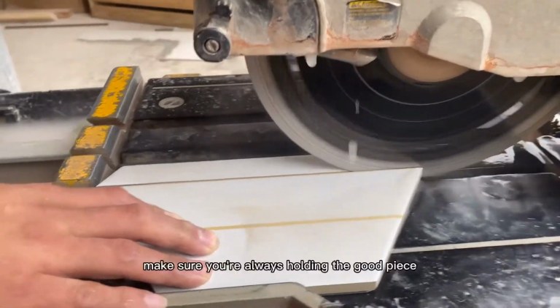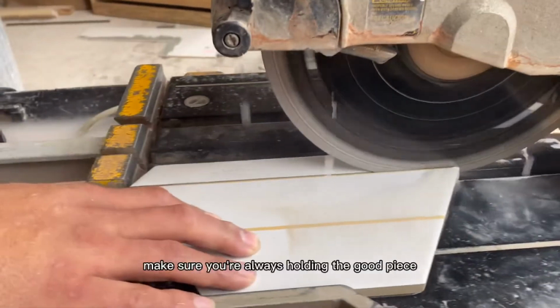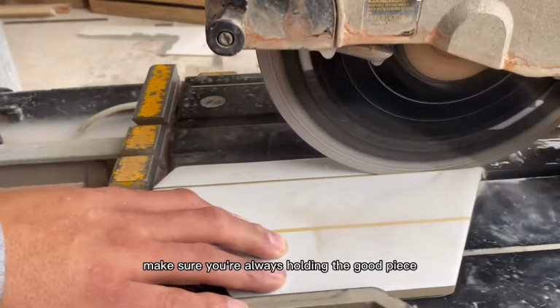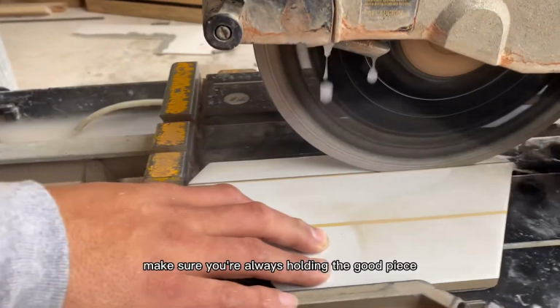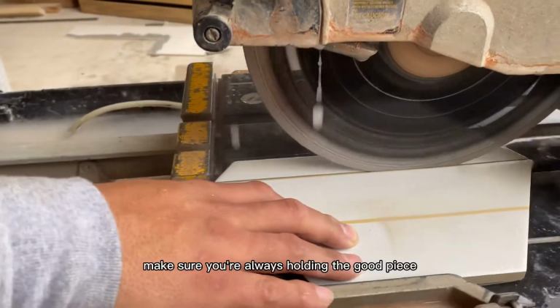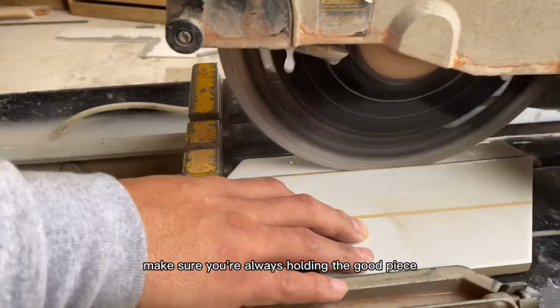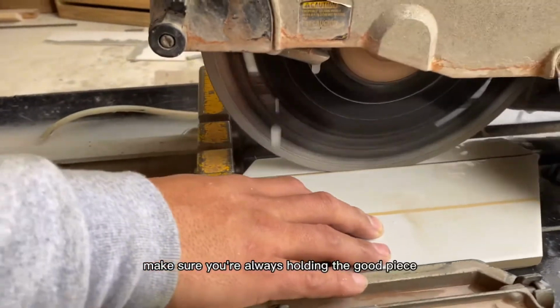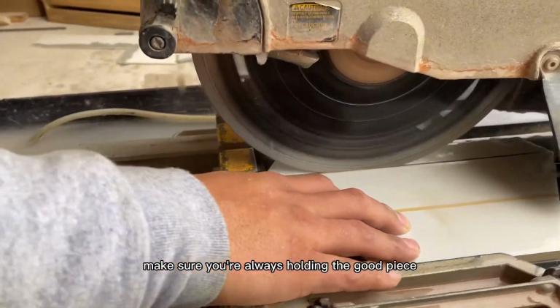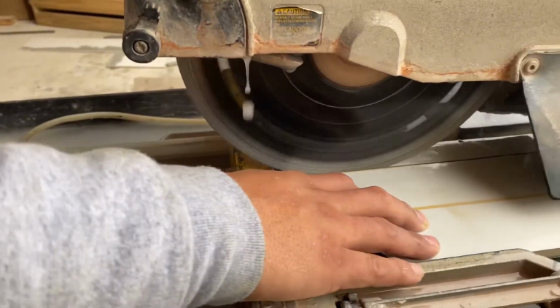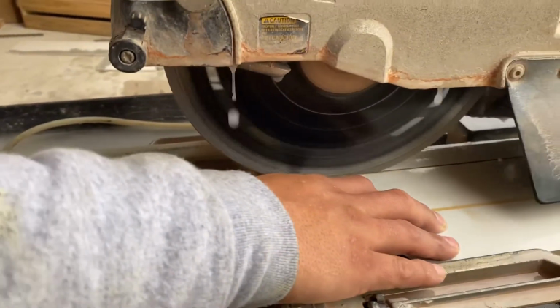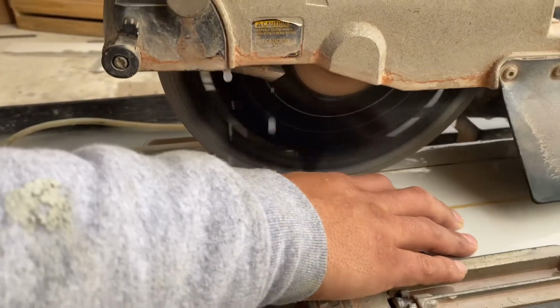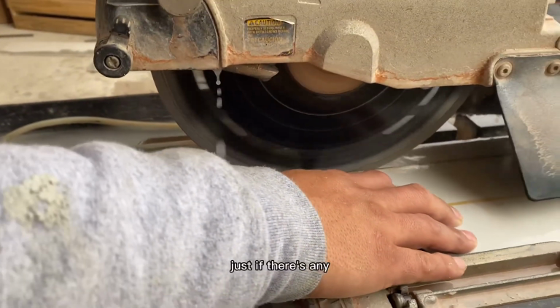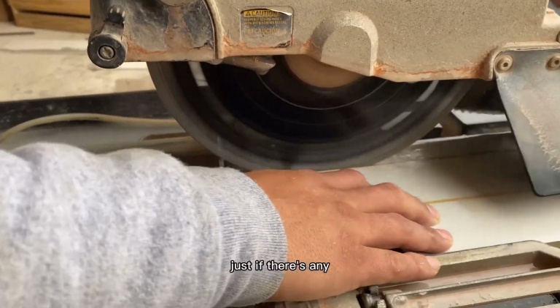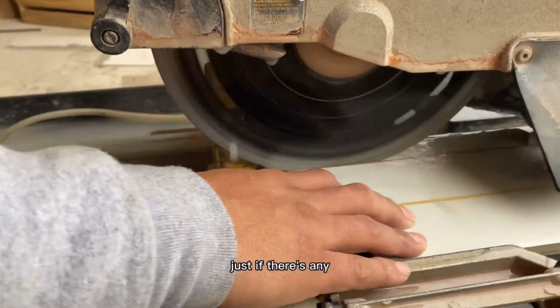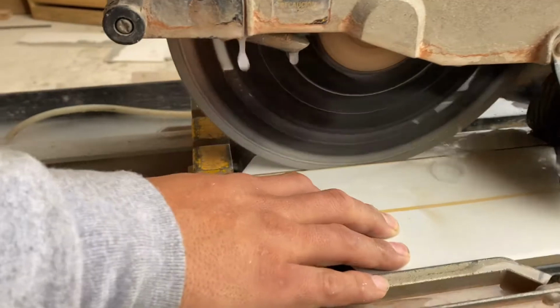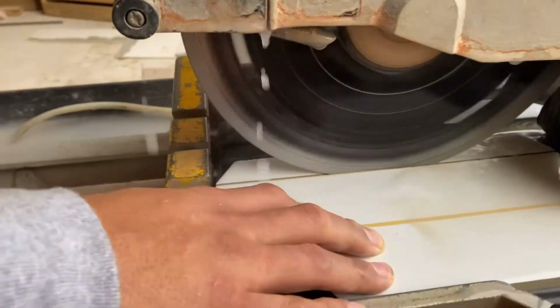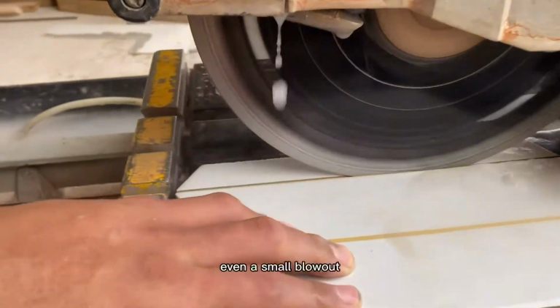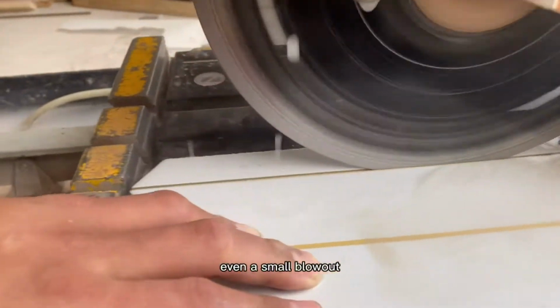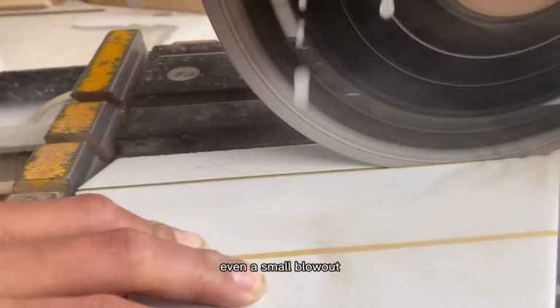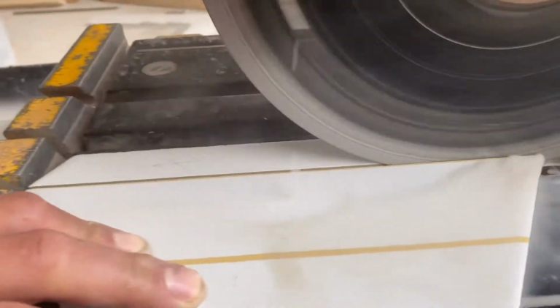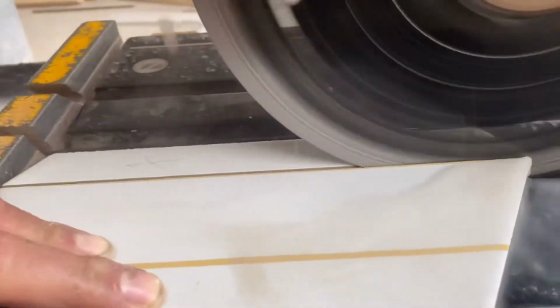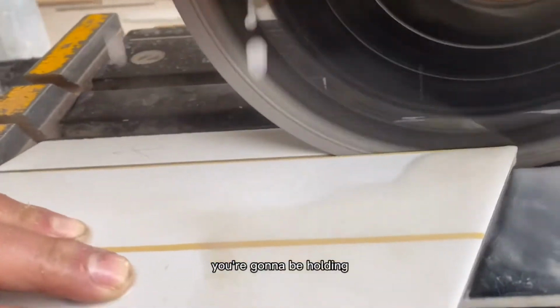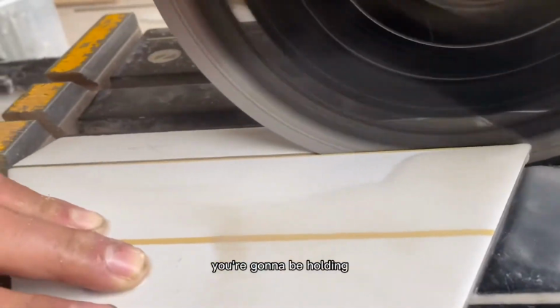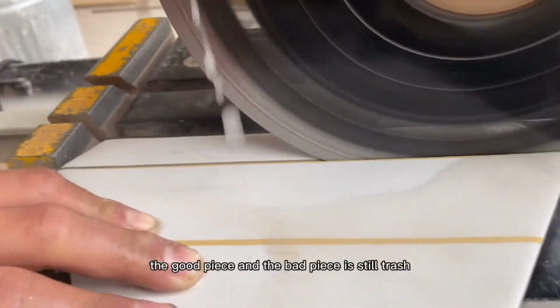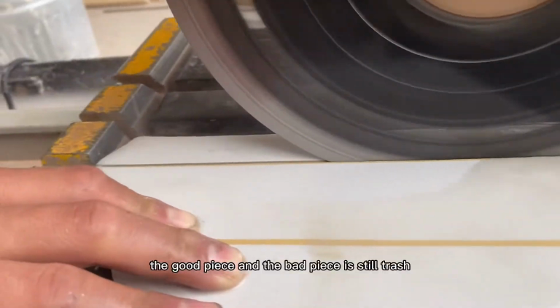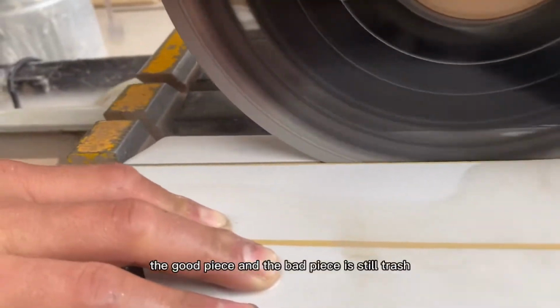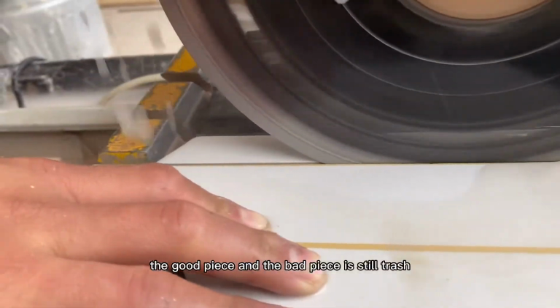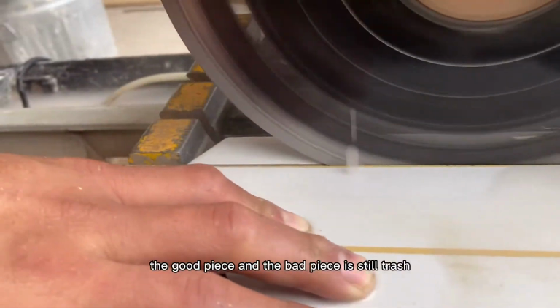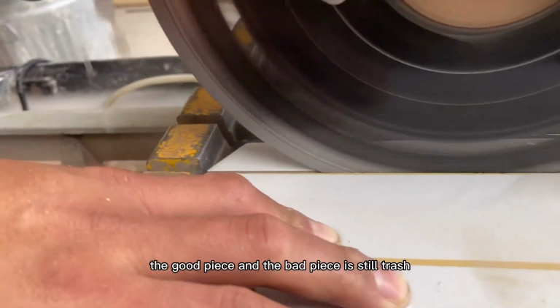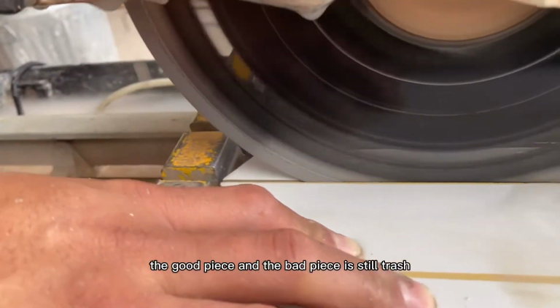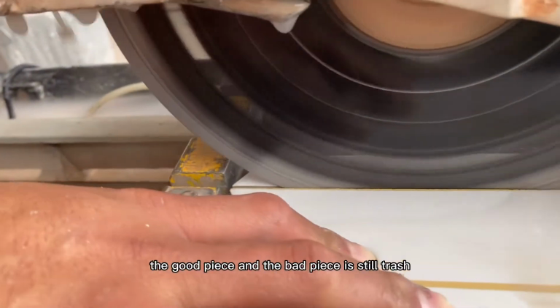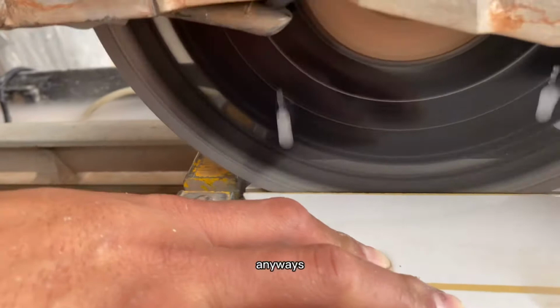Make sure you're always holding the good piece. Just in case there's any, even a small blowout, you're going to be holding the good piece and the bad piece is still trash anyway.